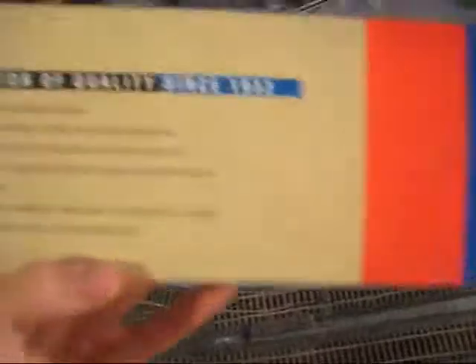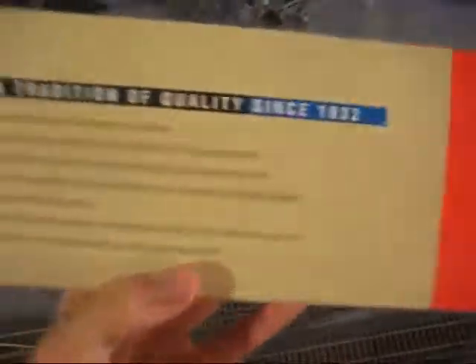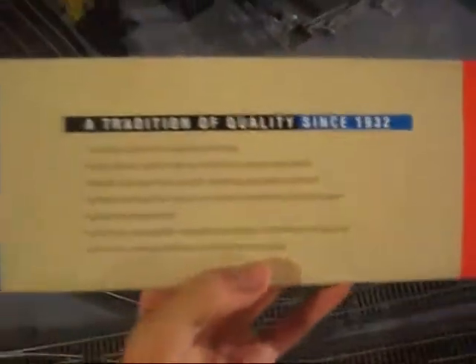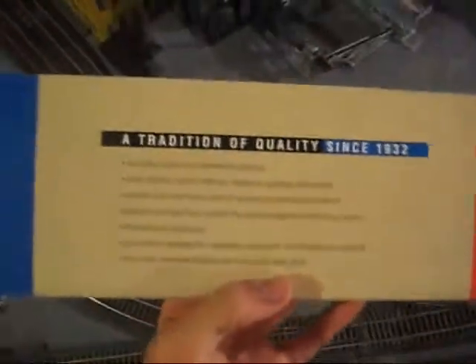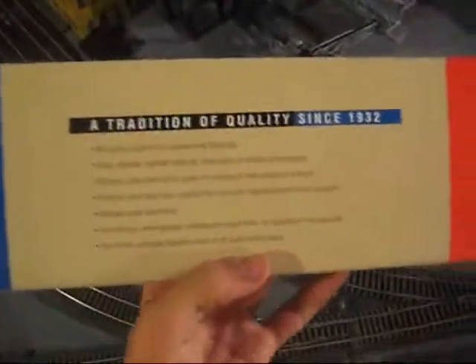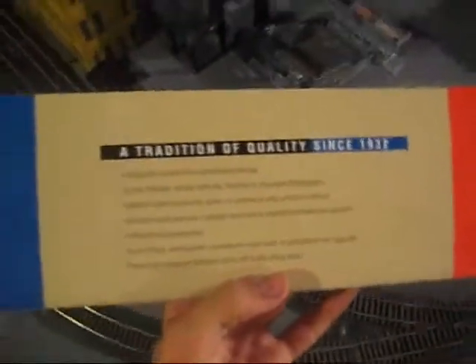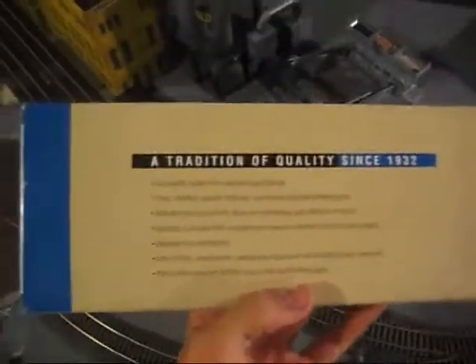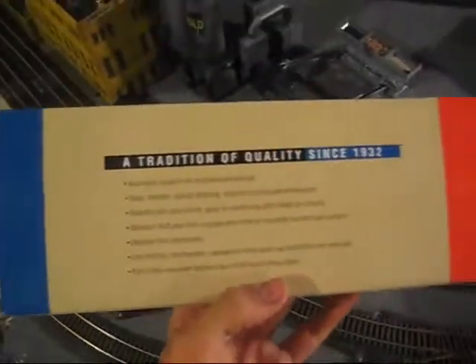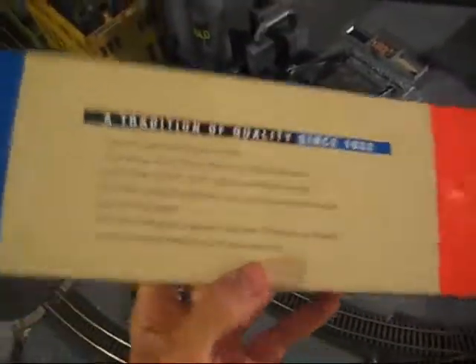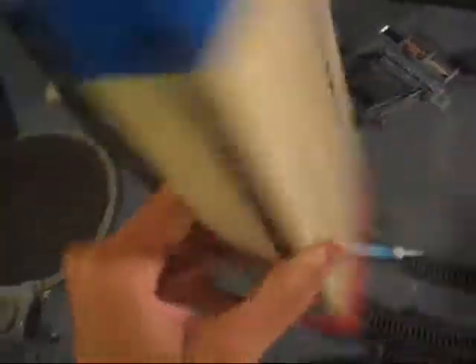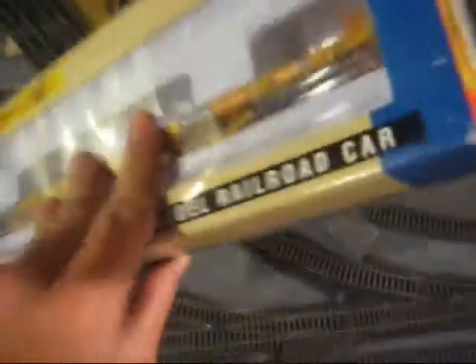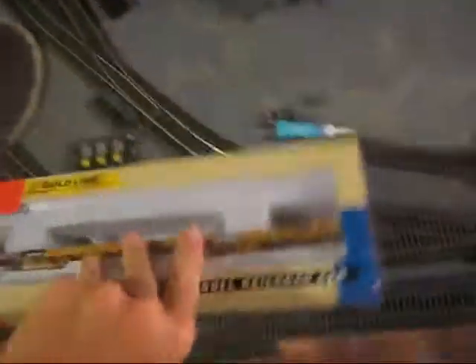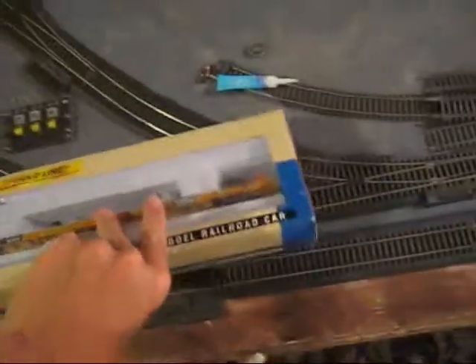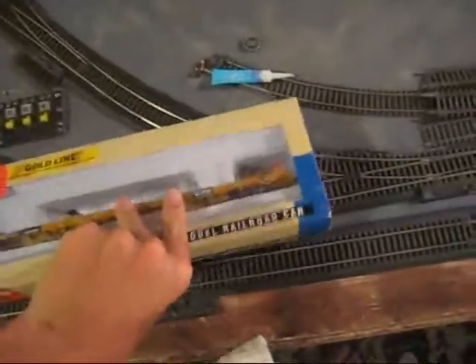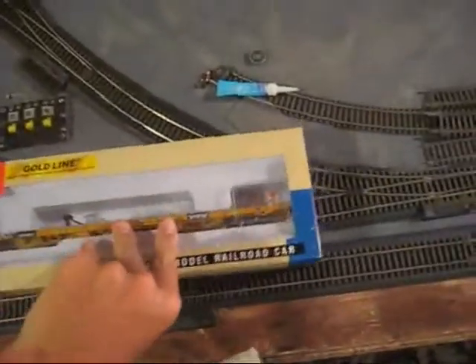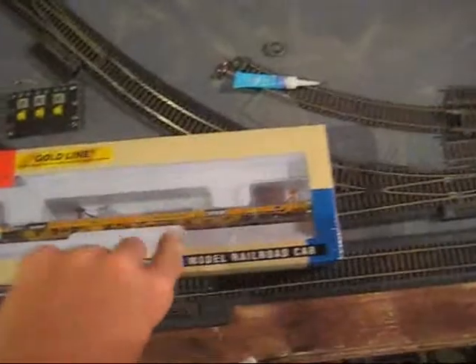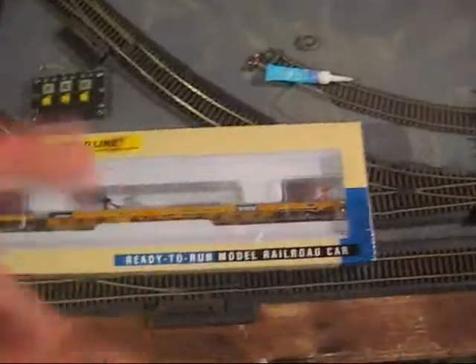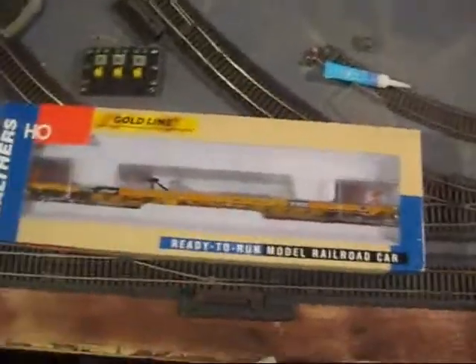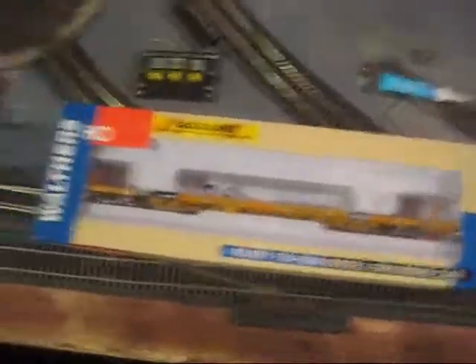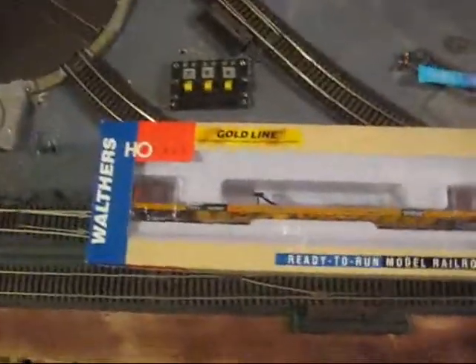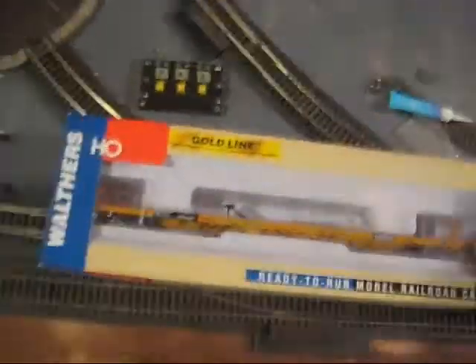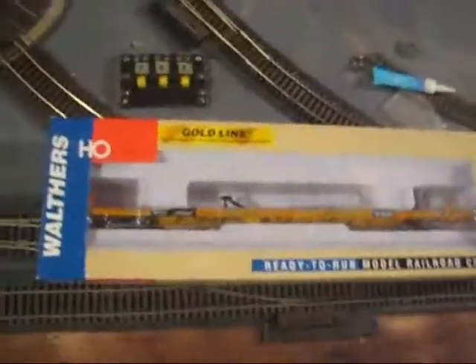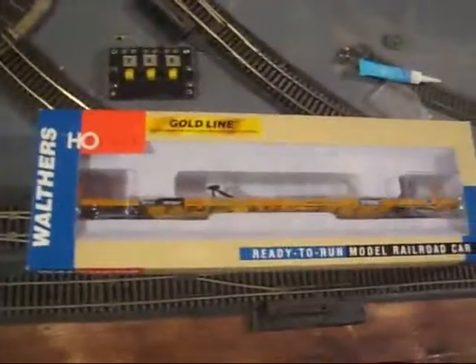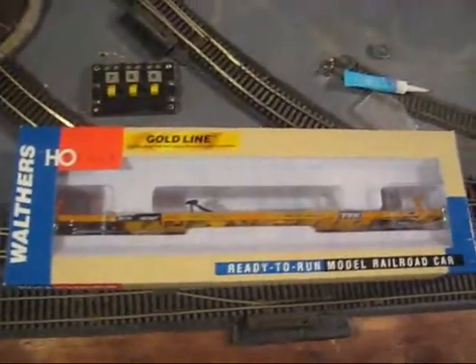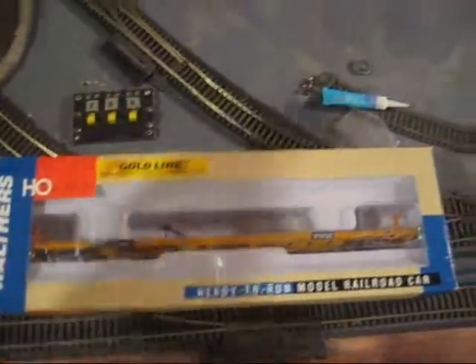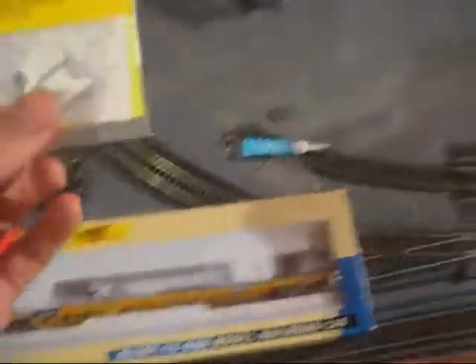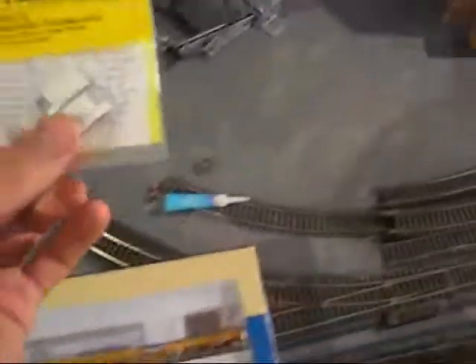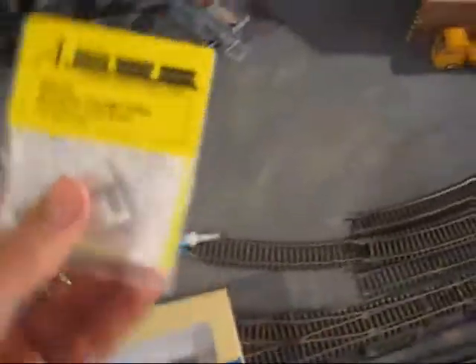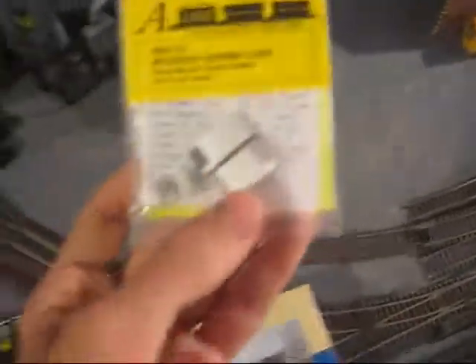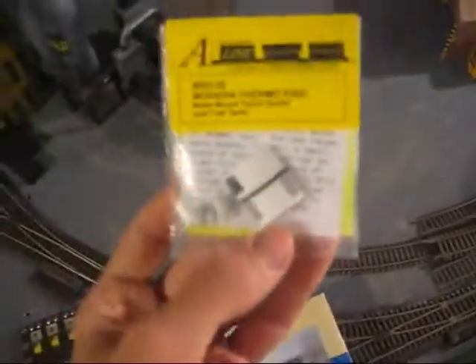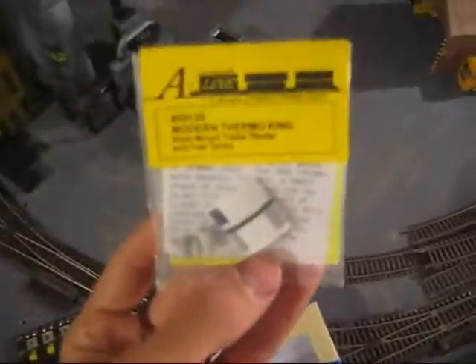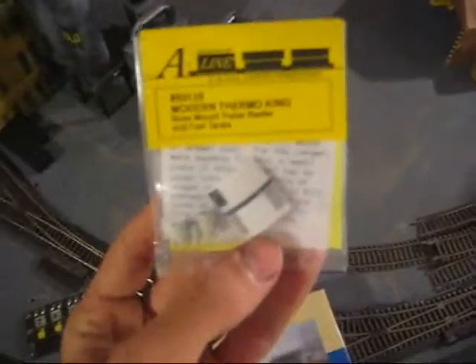It was a little bit expensive — about $30. I got two of these.